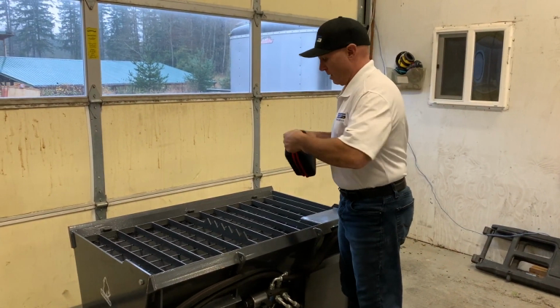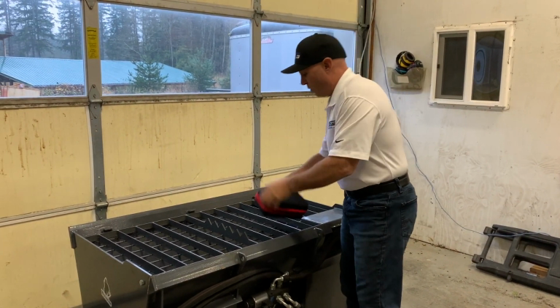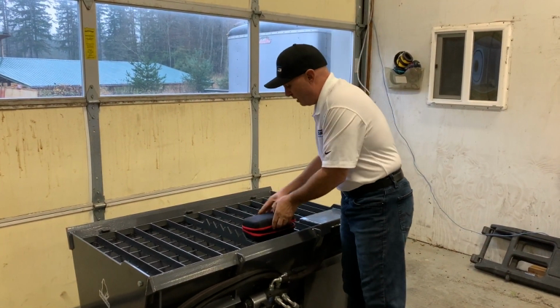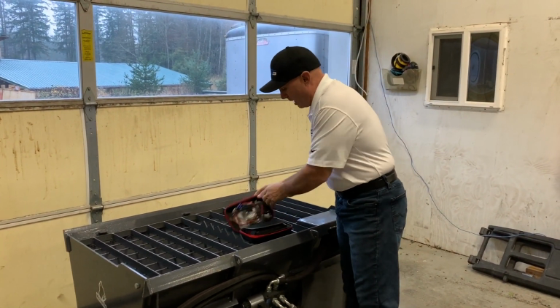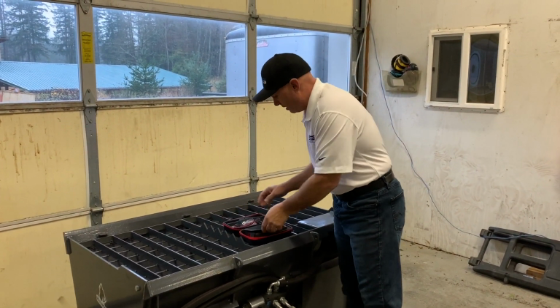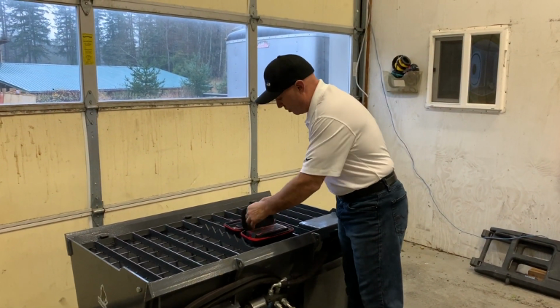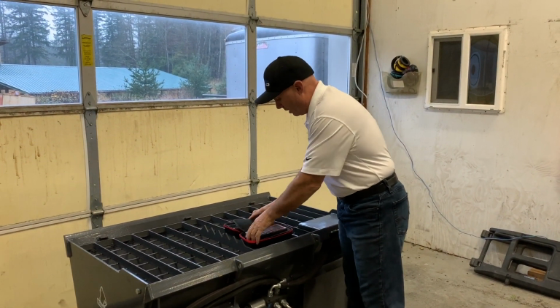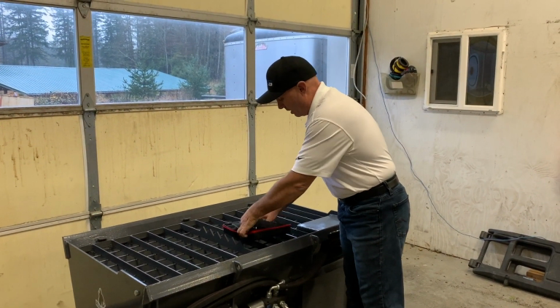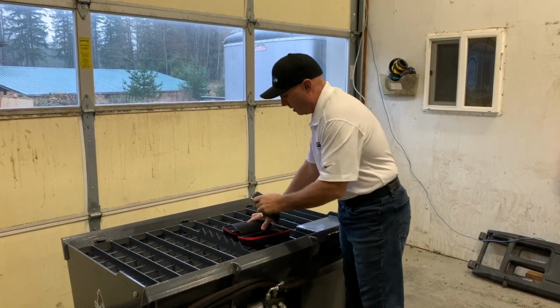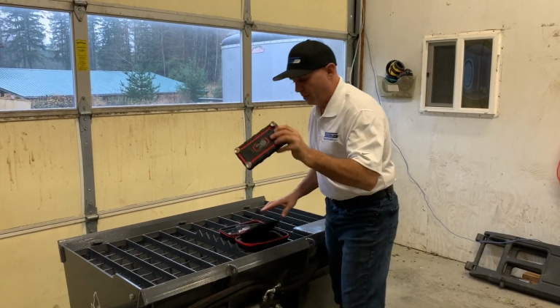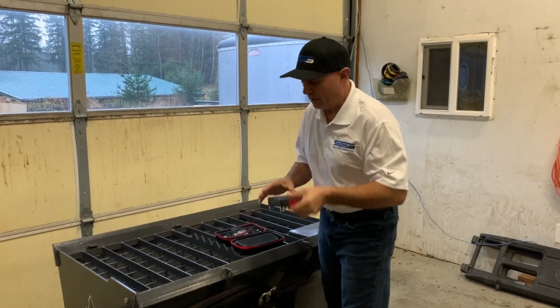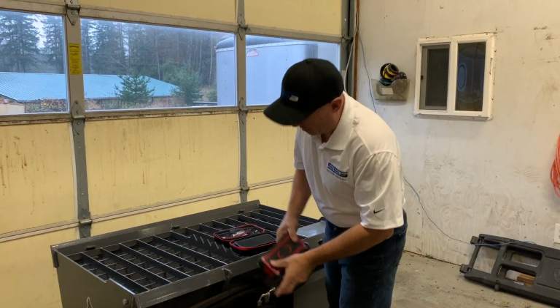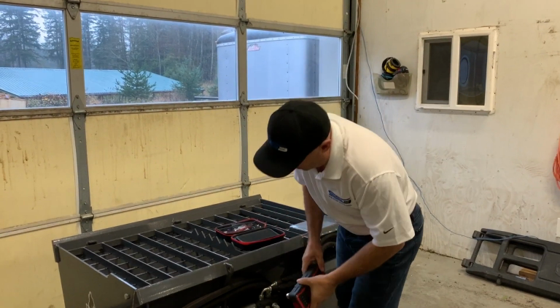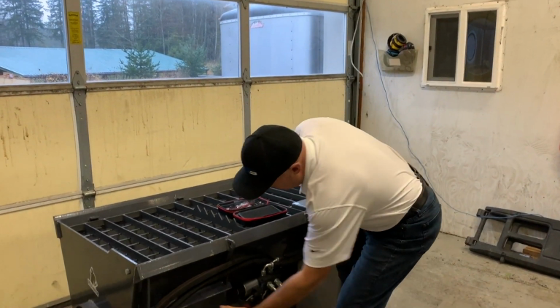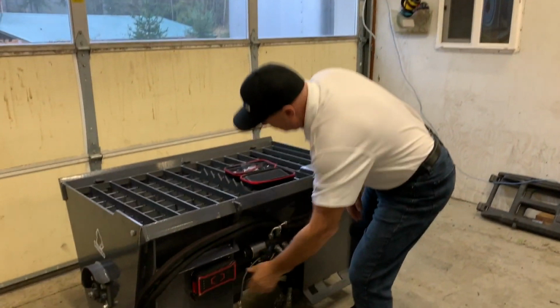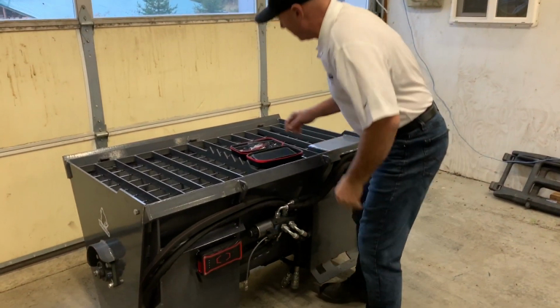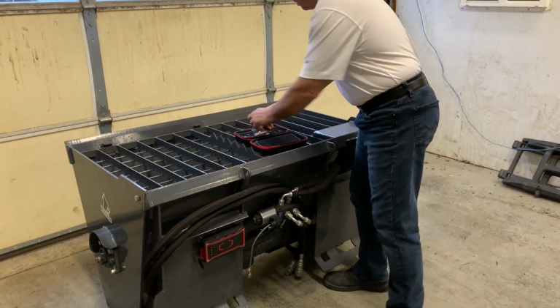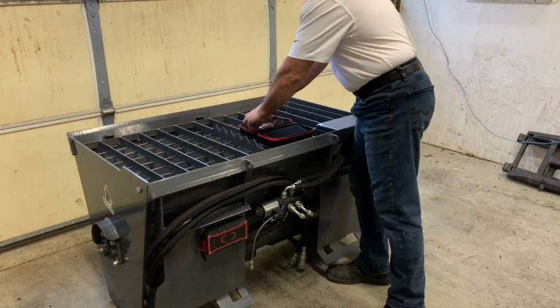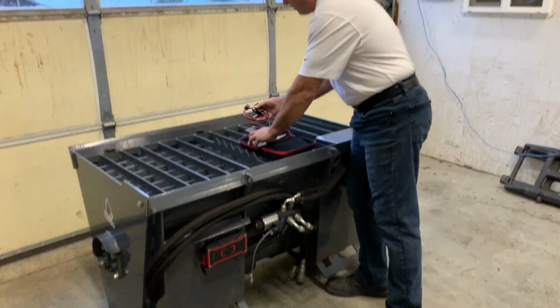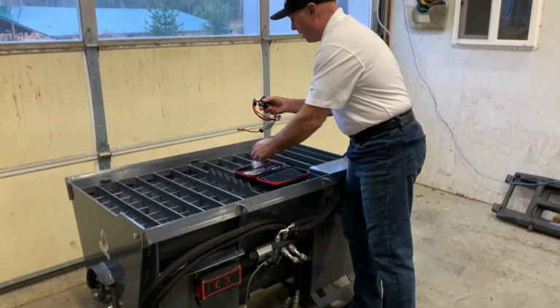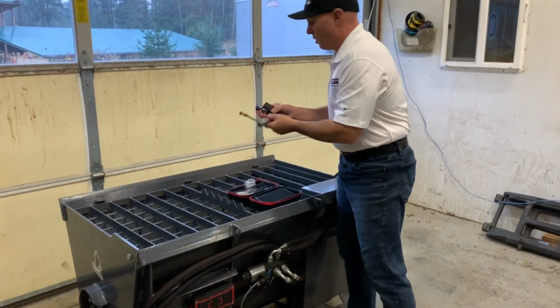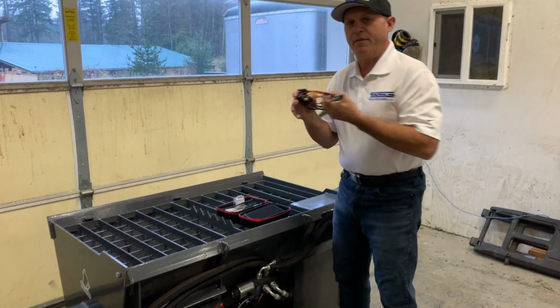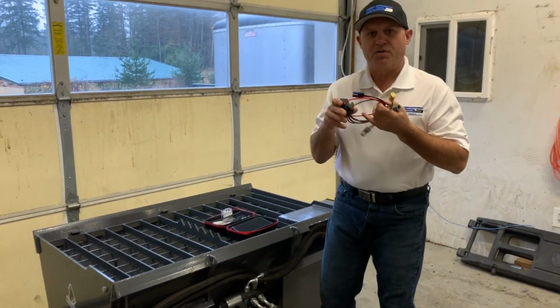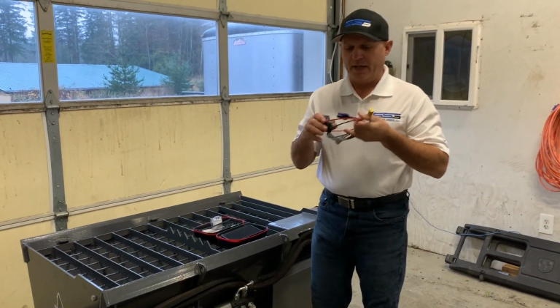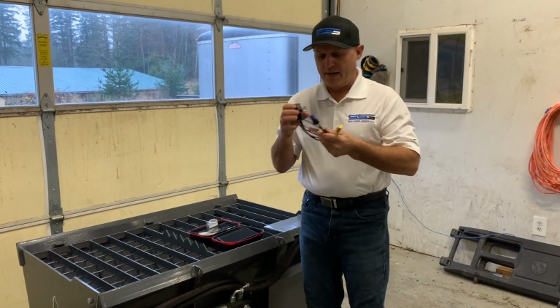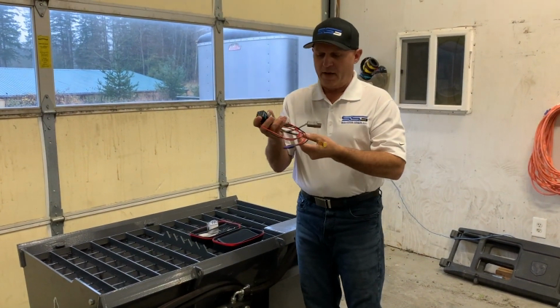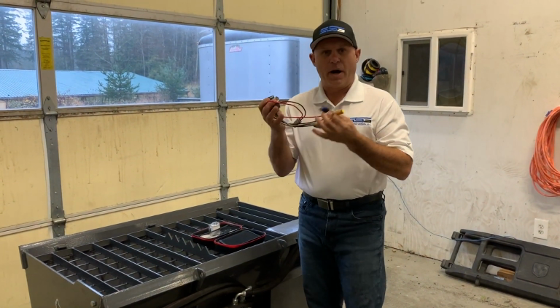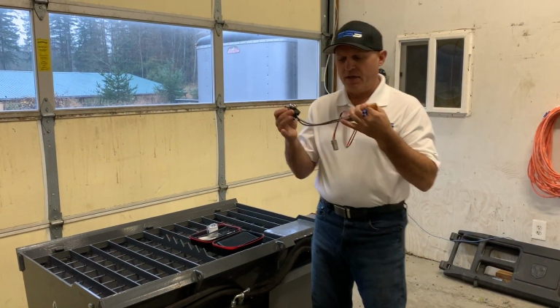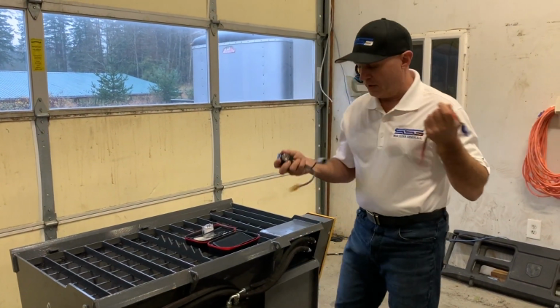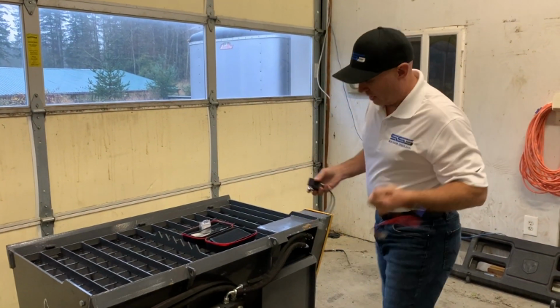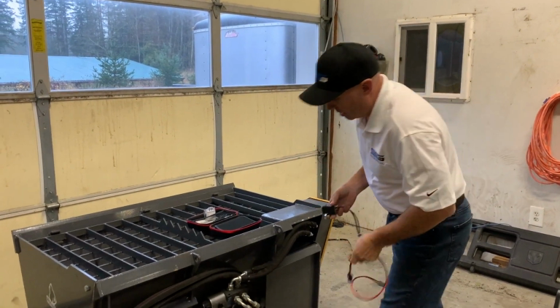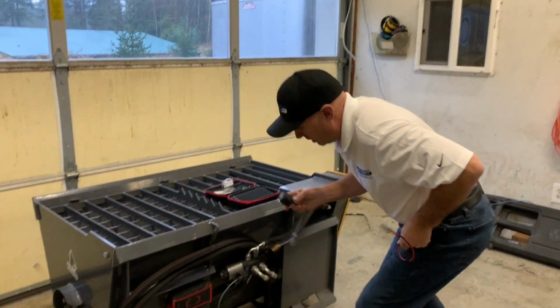What's enclosed in here is a quick and easy way to get you up and going. Number one is the battery pack, number two is the Wi-Fi controlled relay, and all the wiring that you need to get you going.